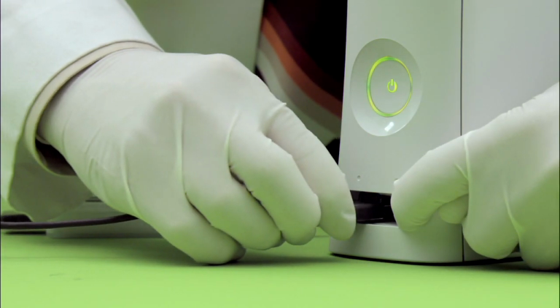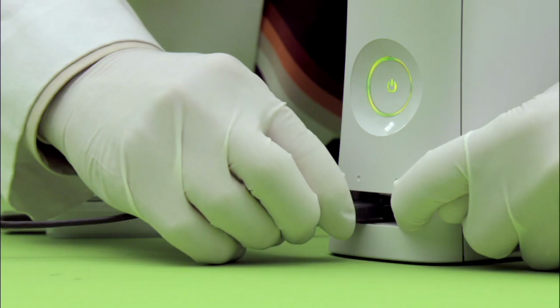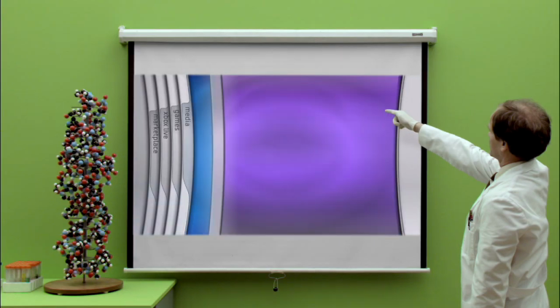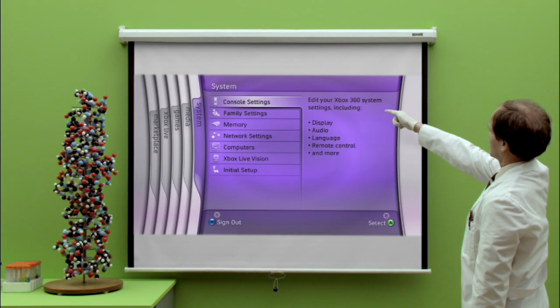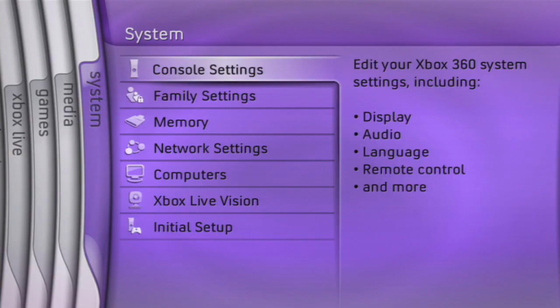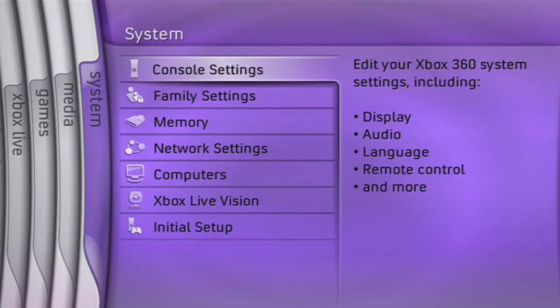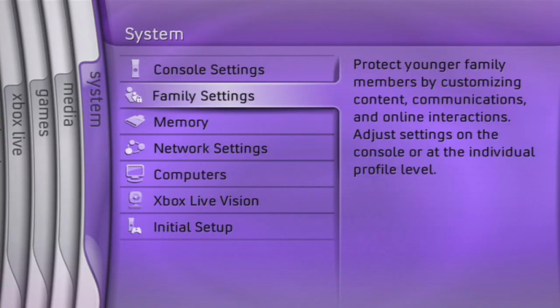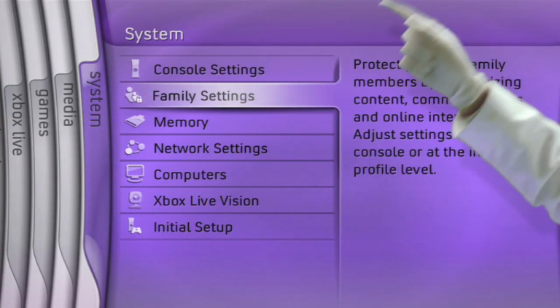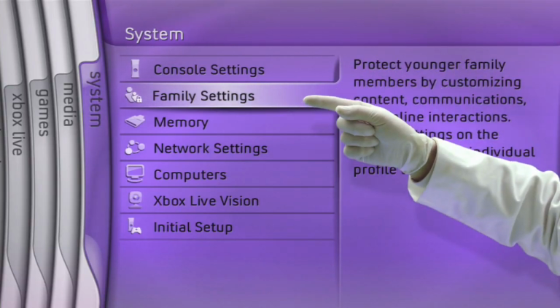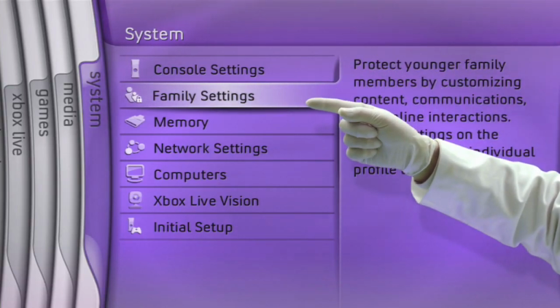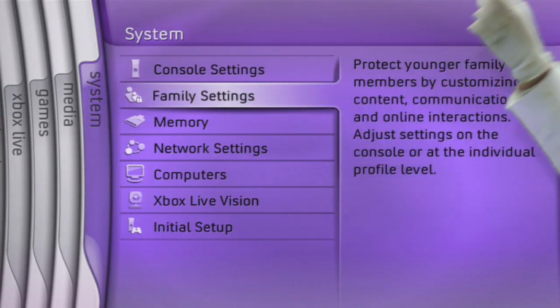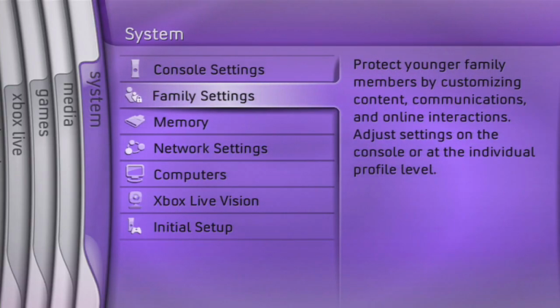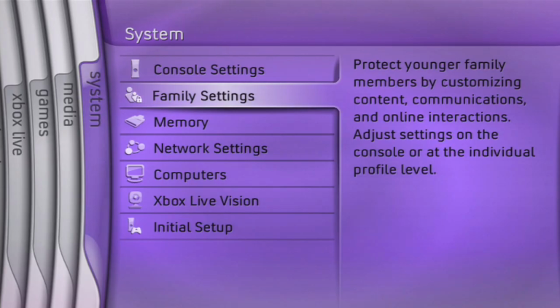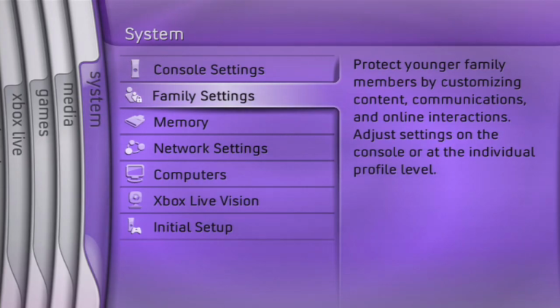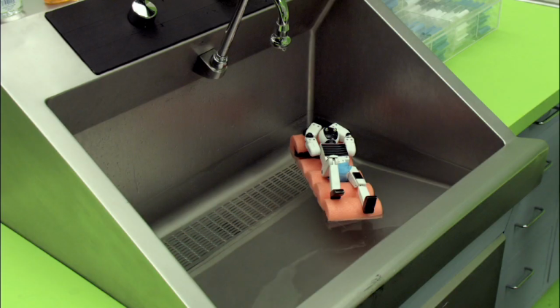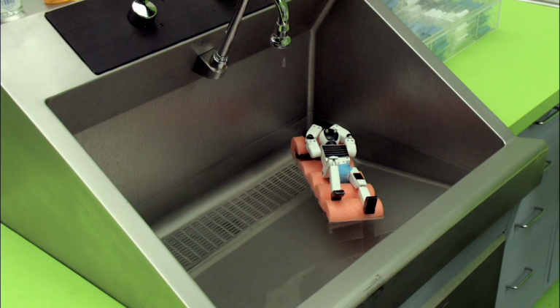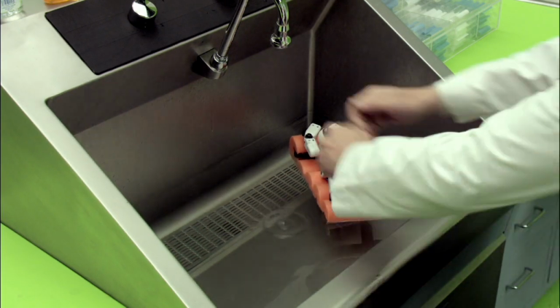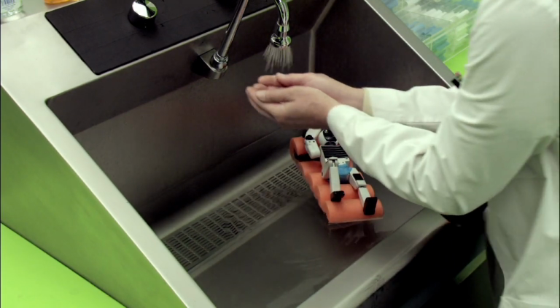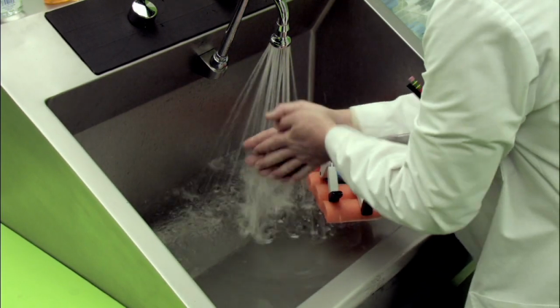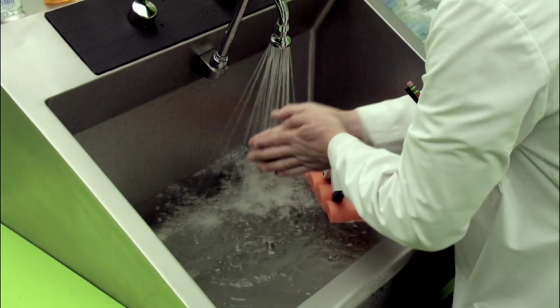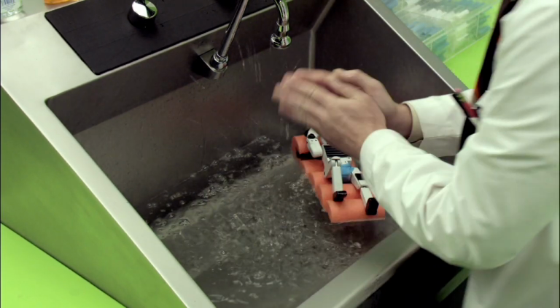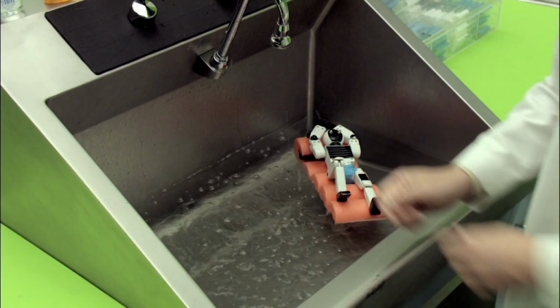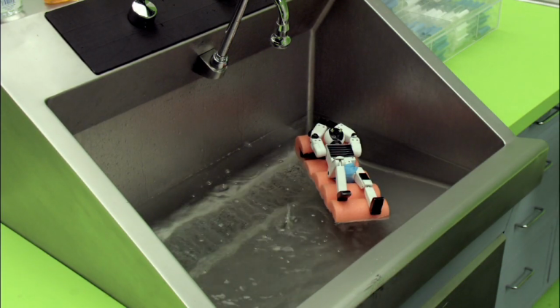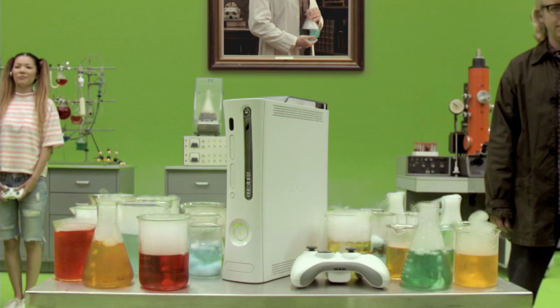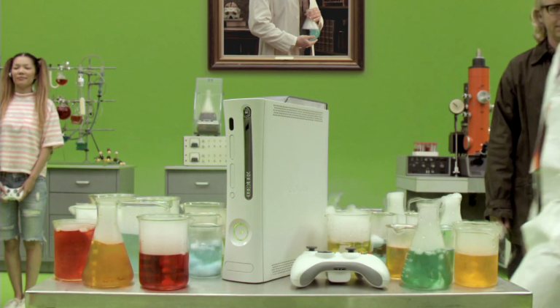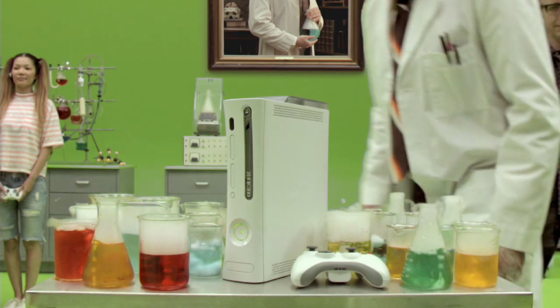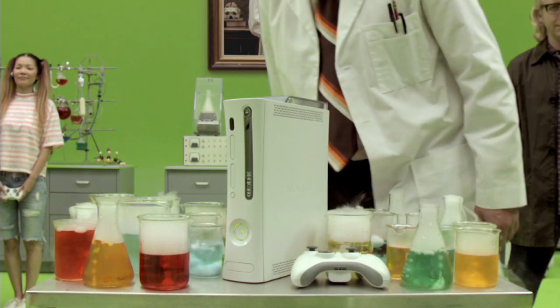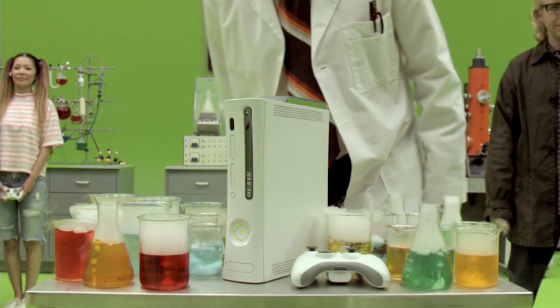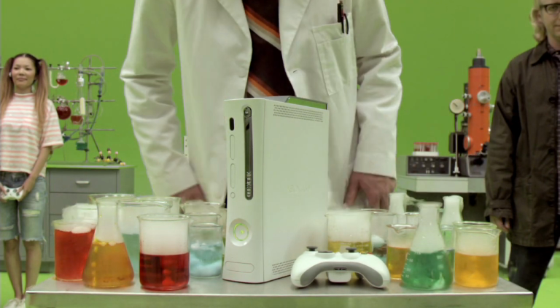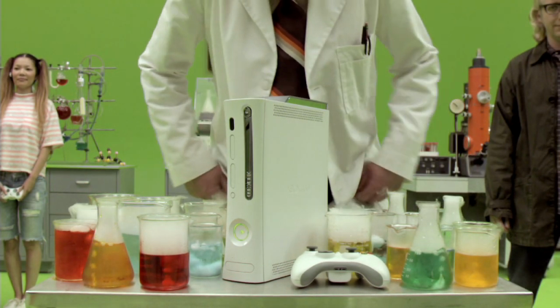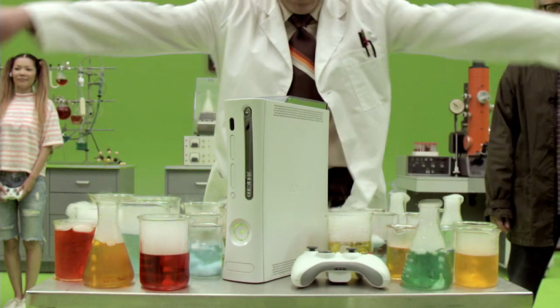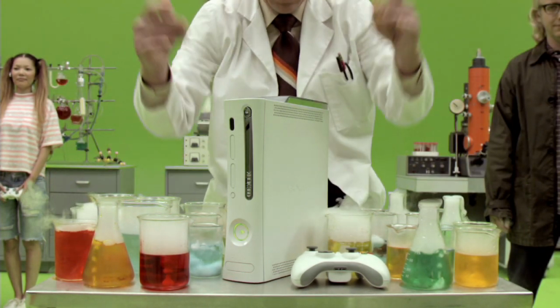And lastly, we come to System, where you can set controls for gaming and content. Congratulations! You have completed this instructional video, and you are now part of the Xbox 360 family. Welcome.